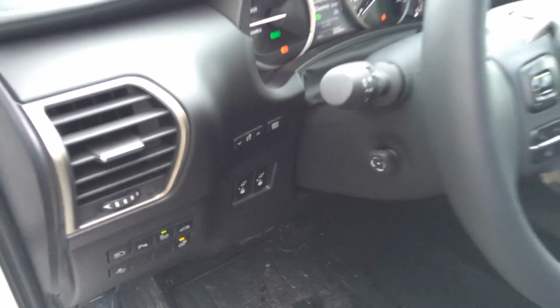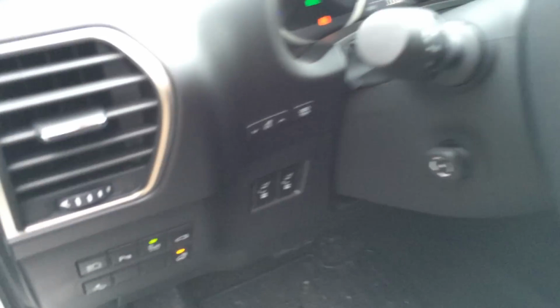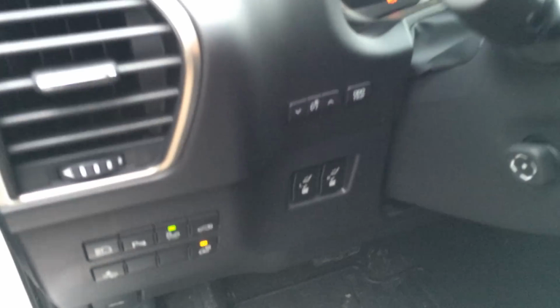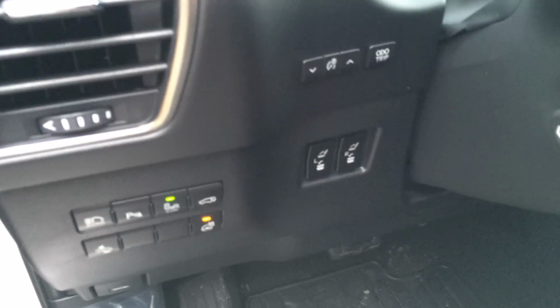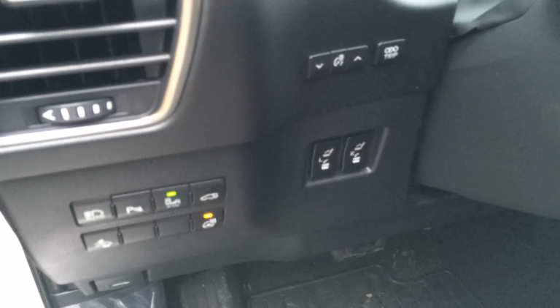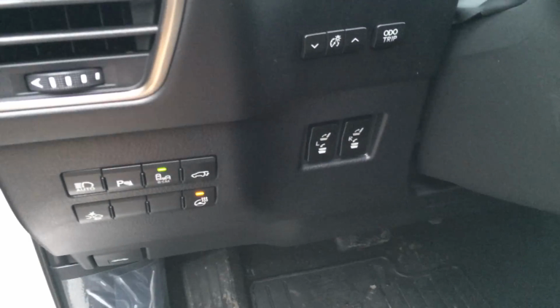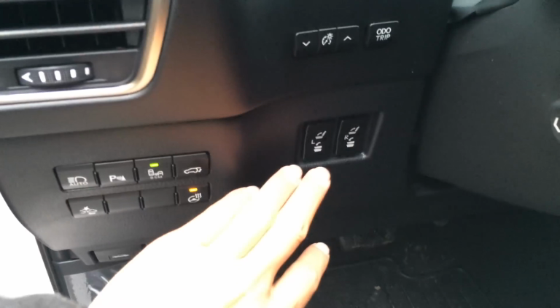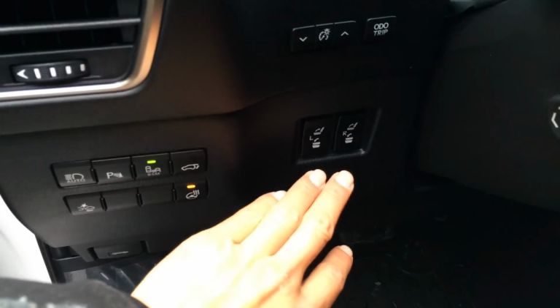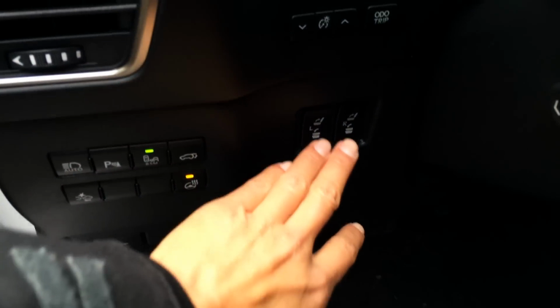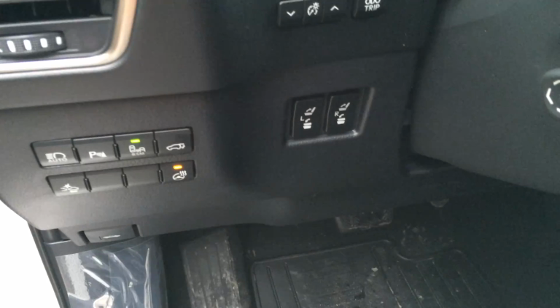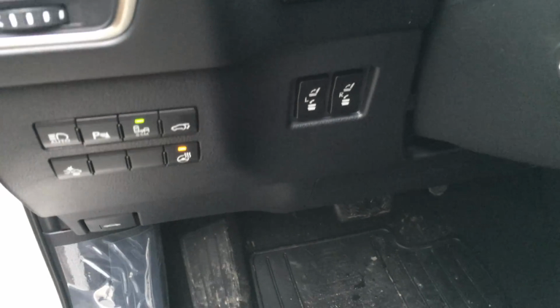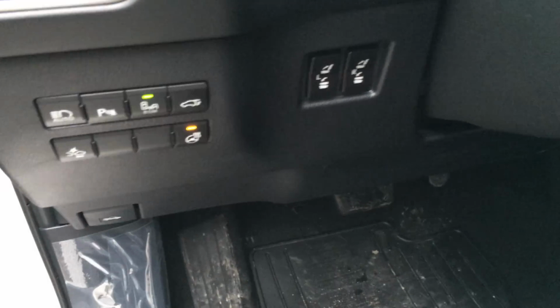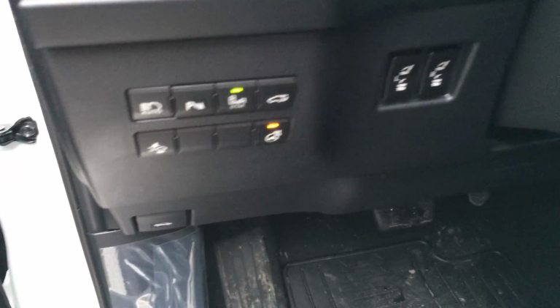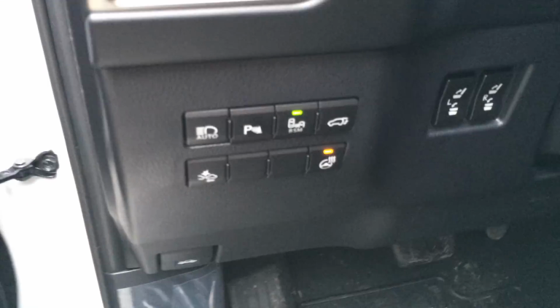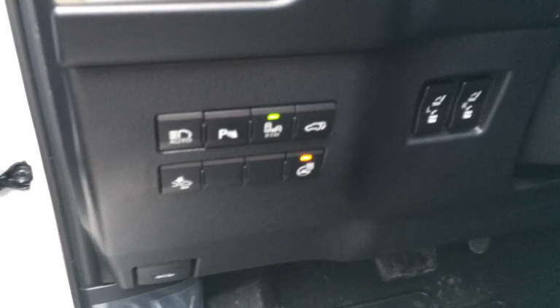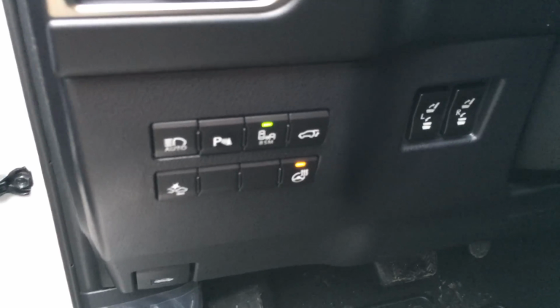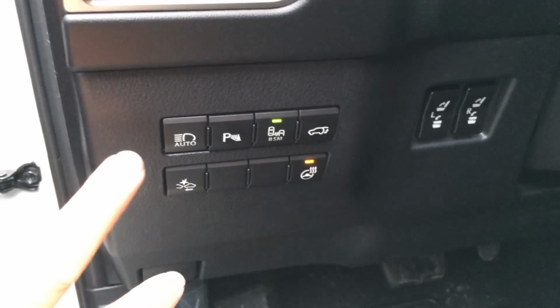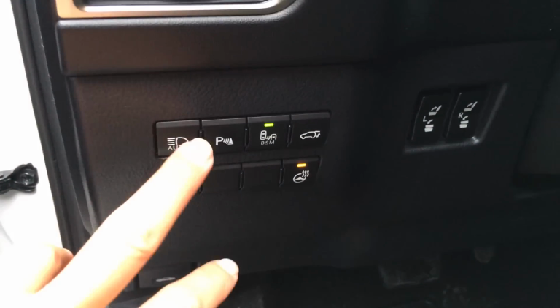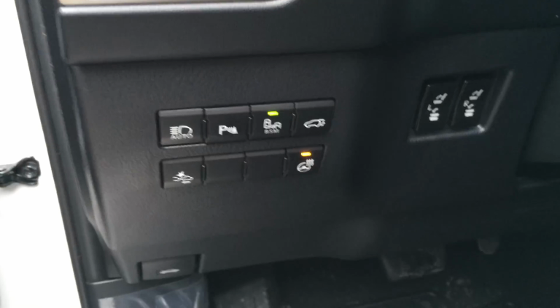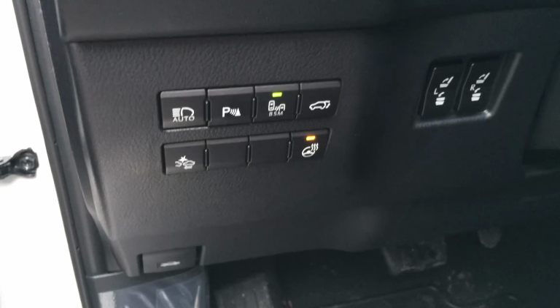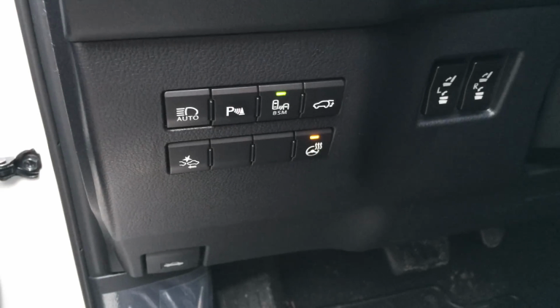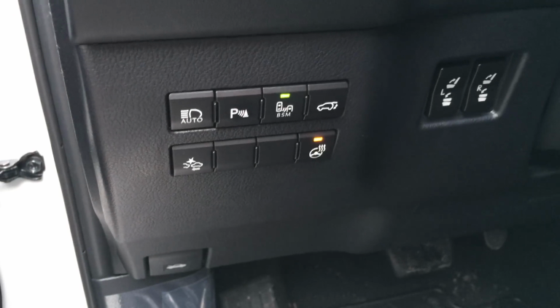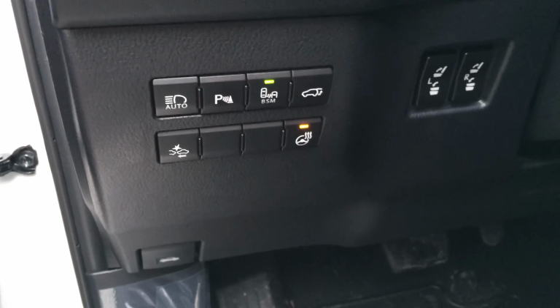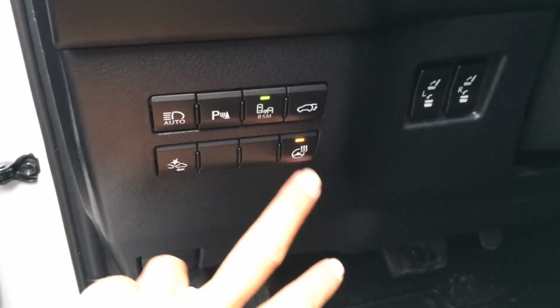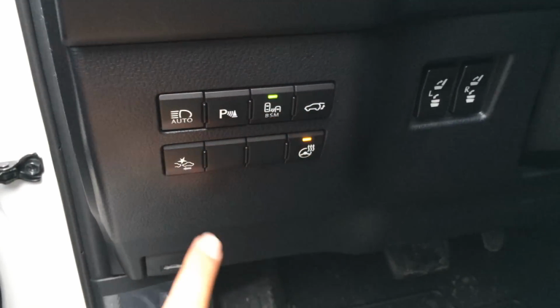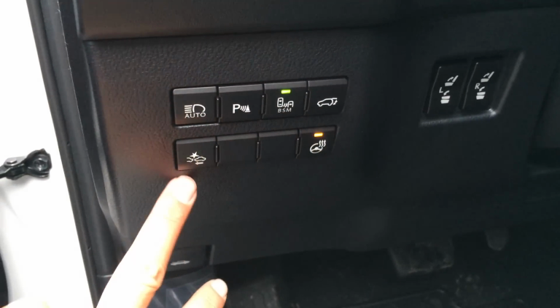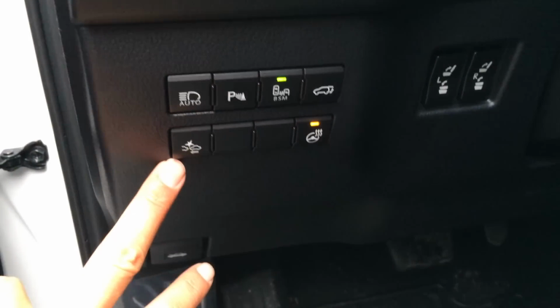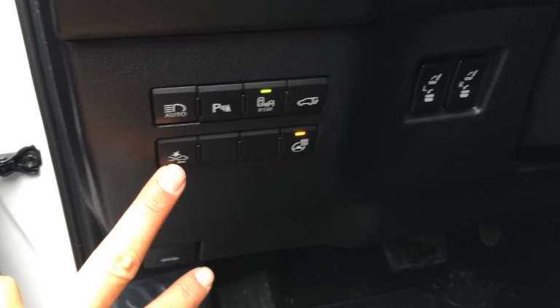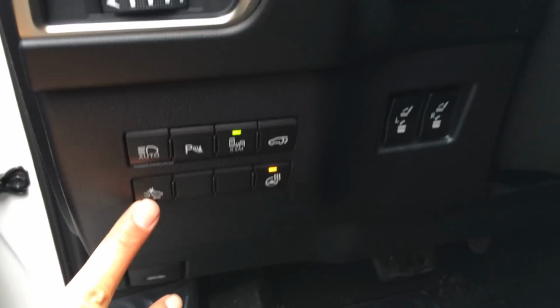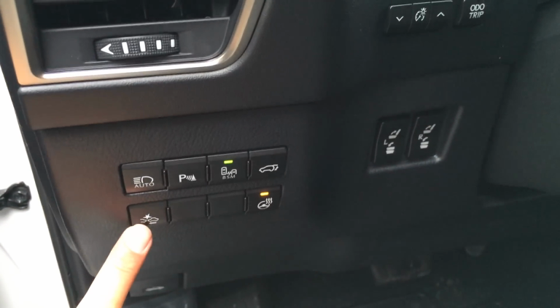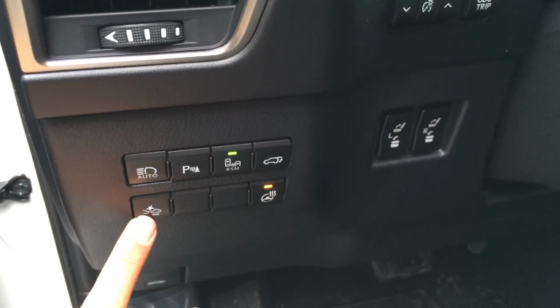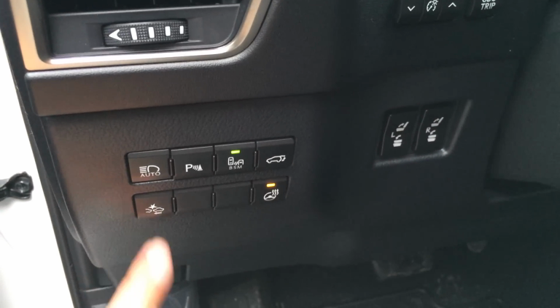You have odometer trip and dashboard lights. These buttons are for the back seat to fold them down or put them back up. You have your automatic high beam feature, park assist, blind spot monitoring, trunk release, heated steering wheel button, and the pre-collision alert system — you can change the sensitivity.